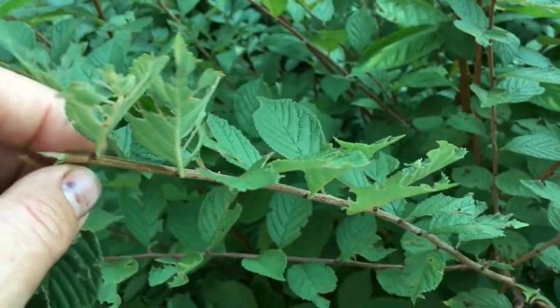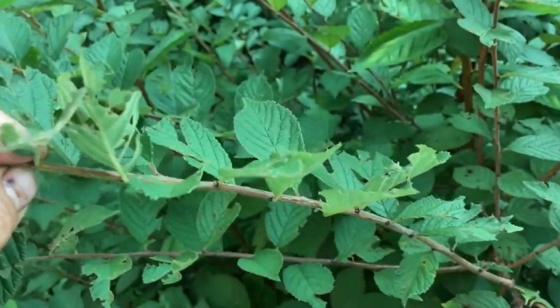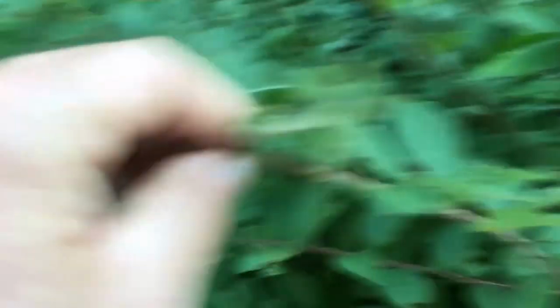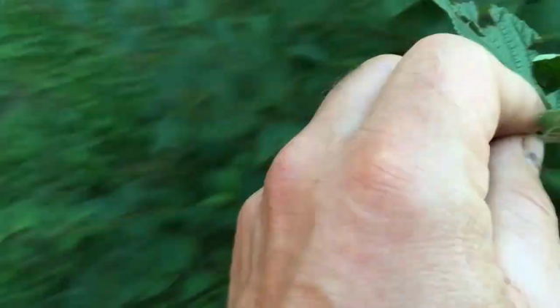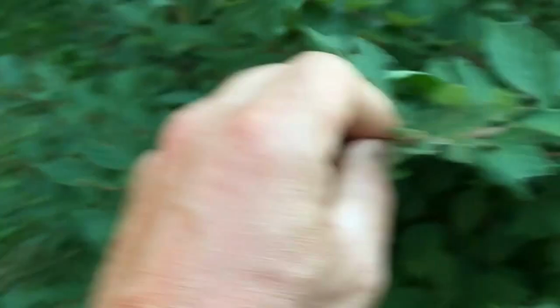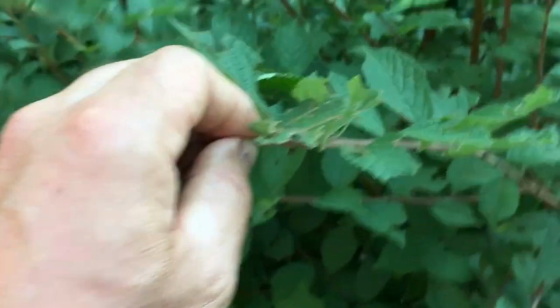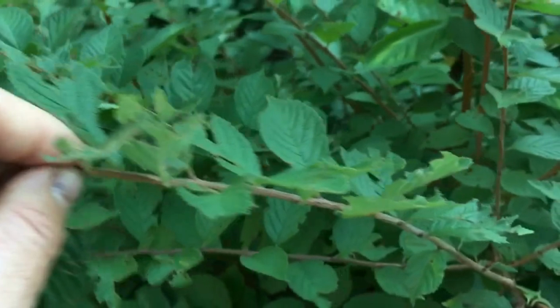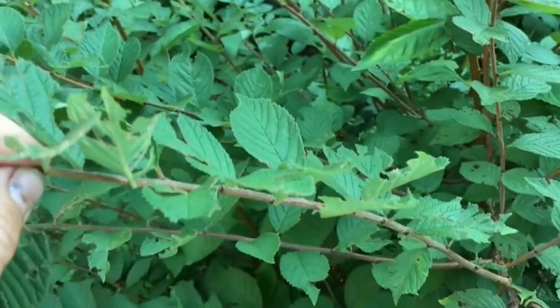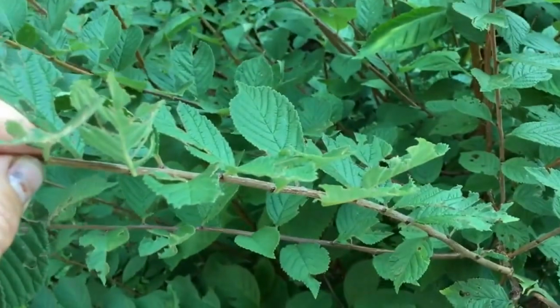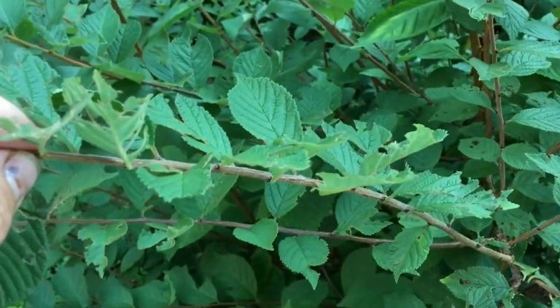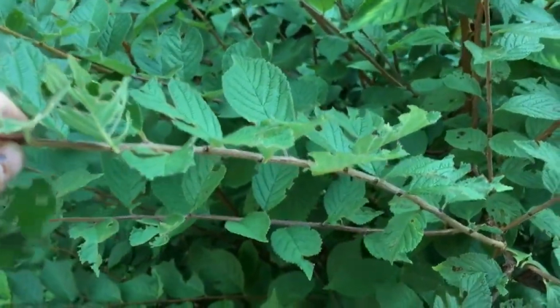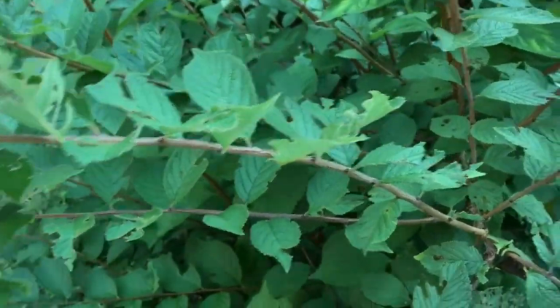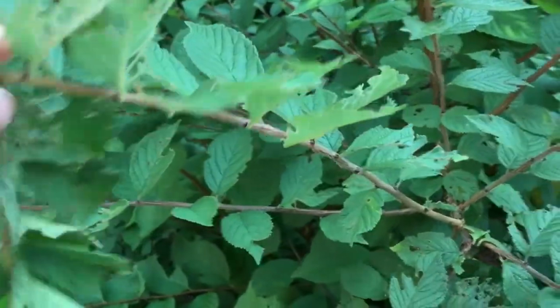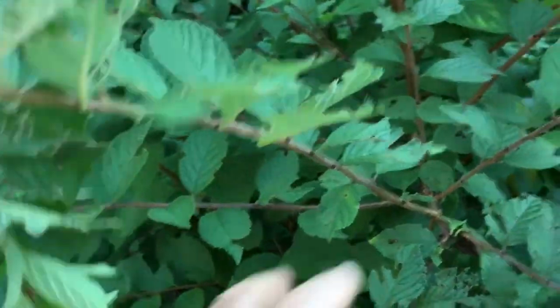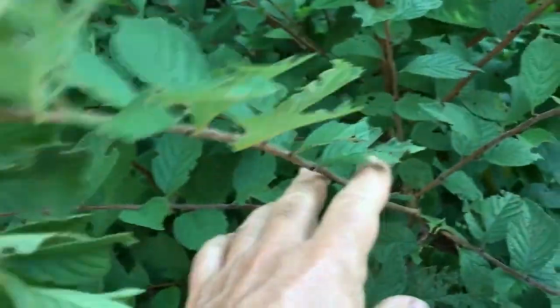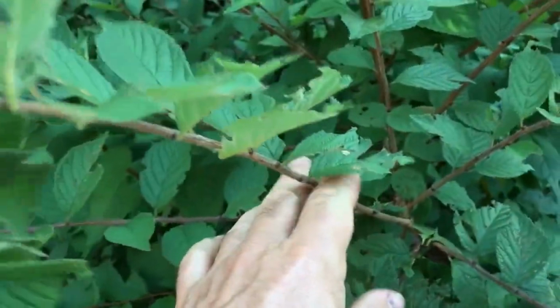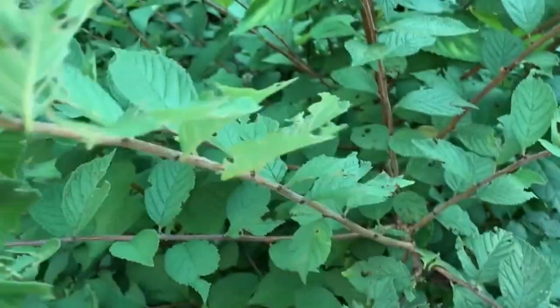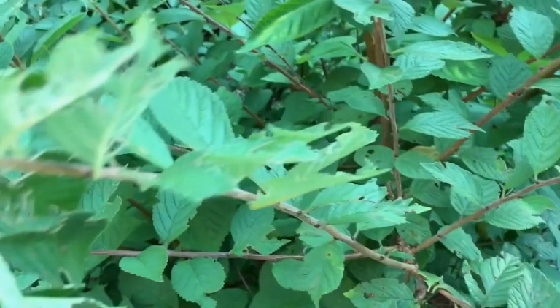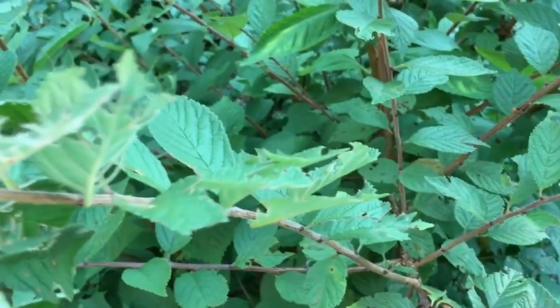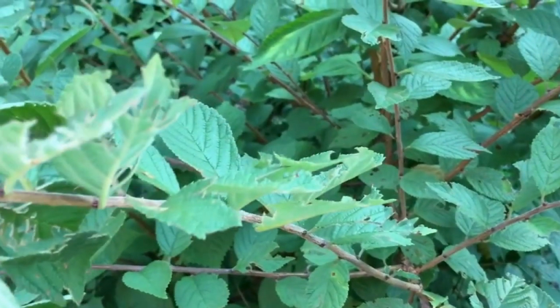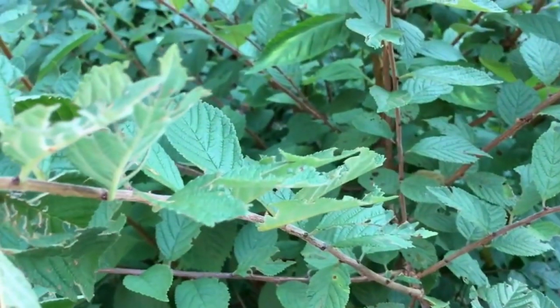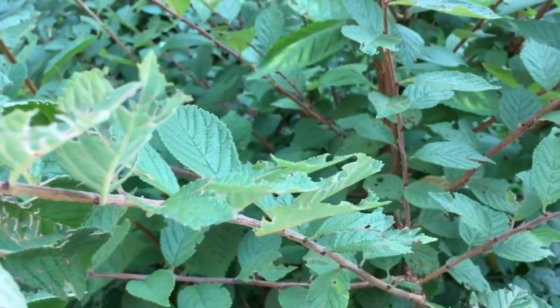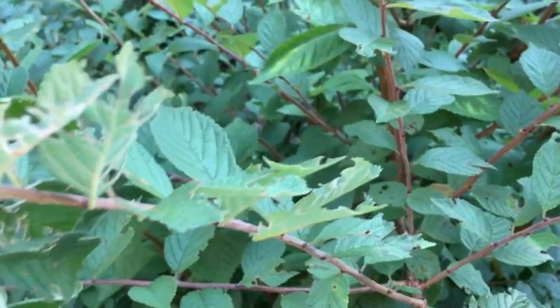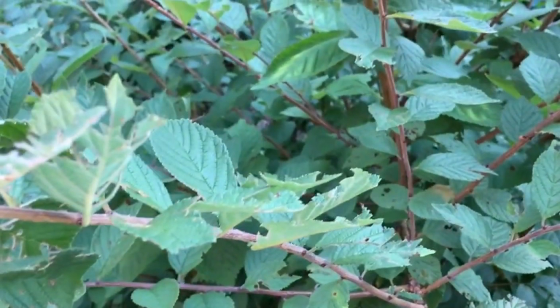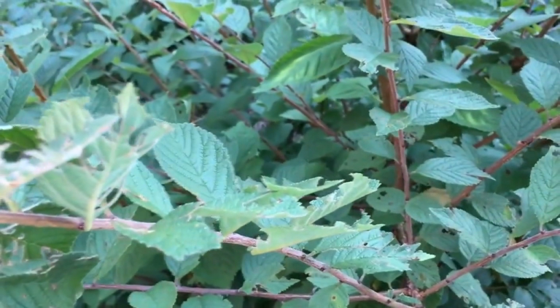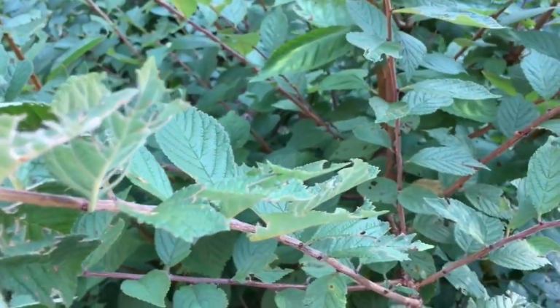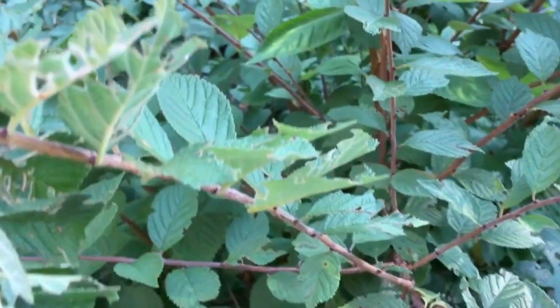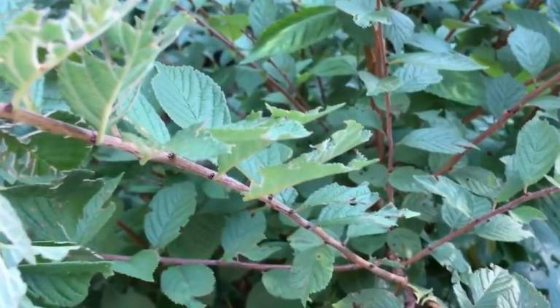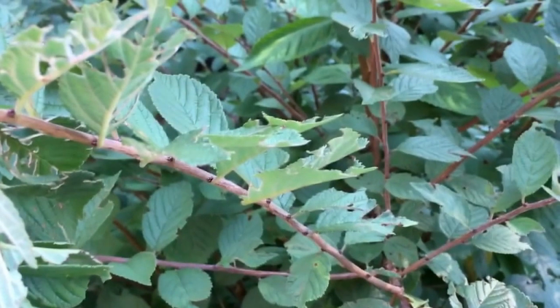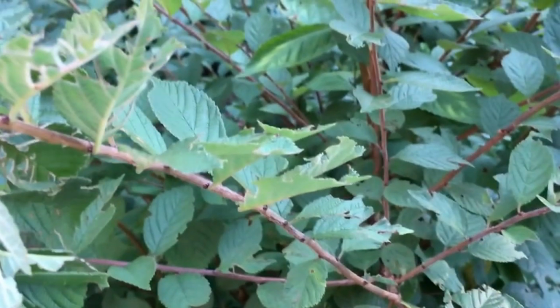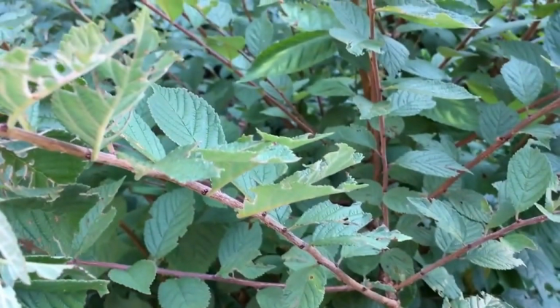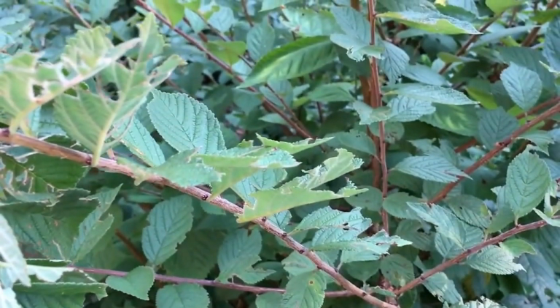We are going to propagate semi-softwood here. I'm going to get my trimmers, trim some of these off, then go to a table and explain how to trim it back a little further and to use the rooting hormone.